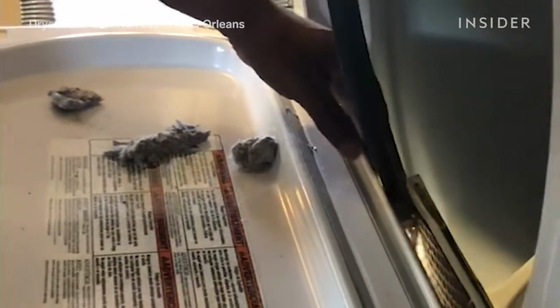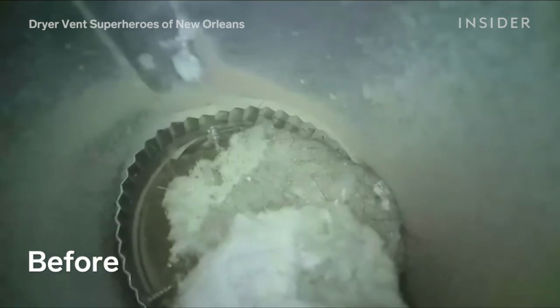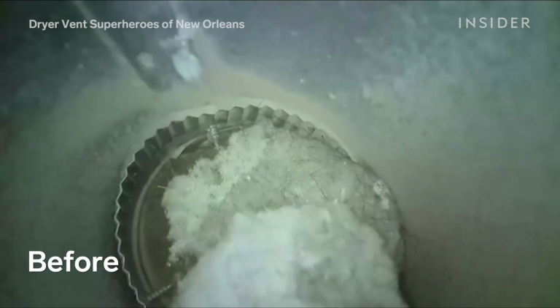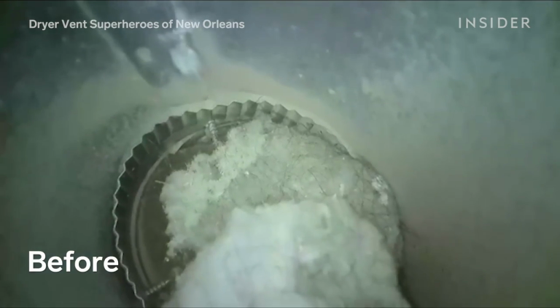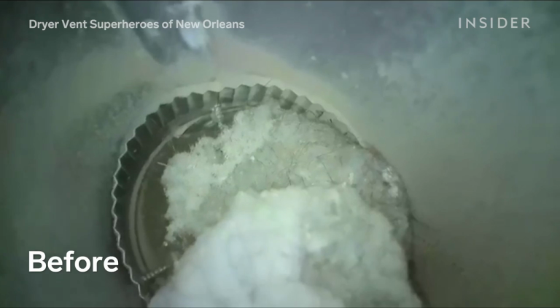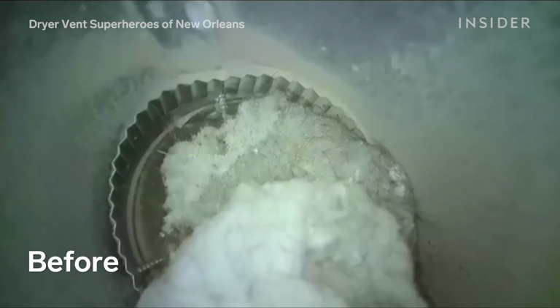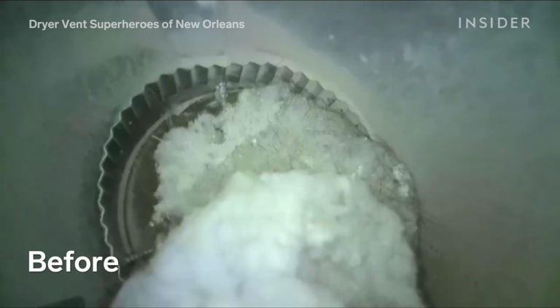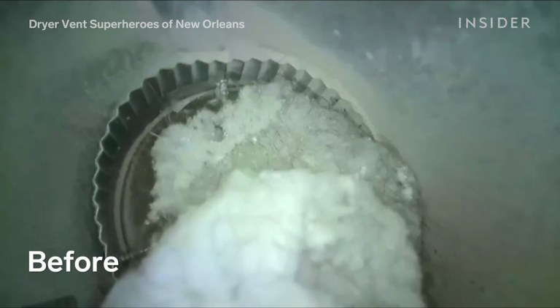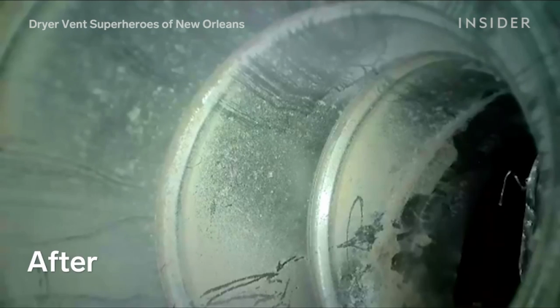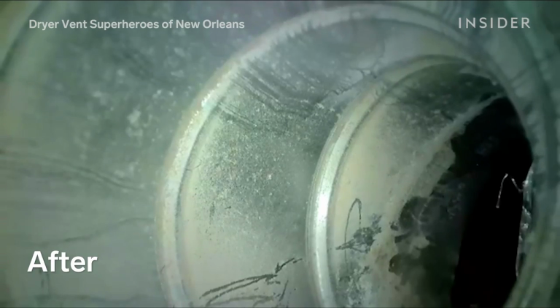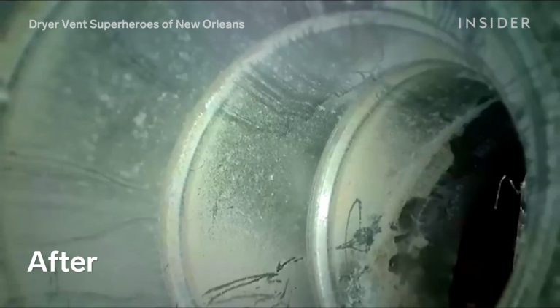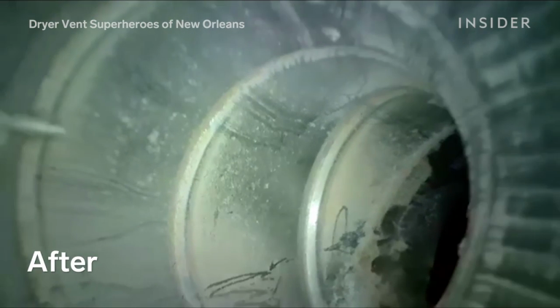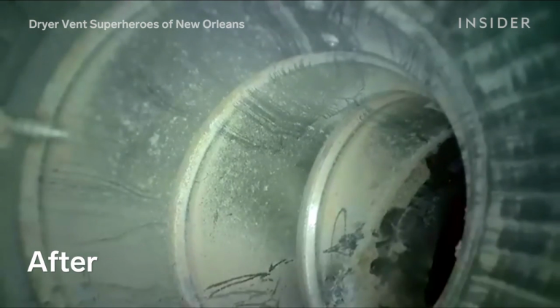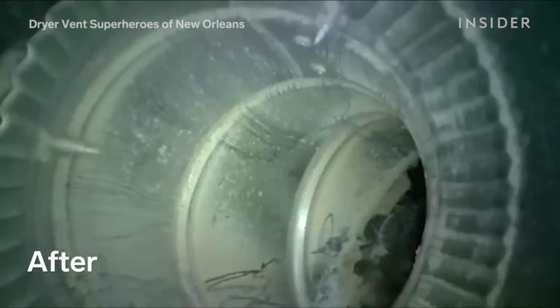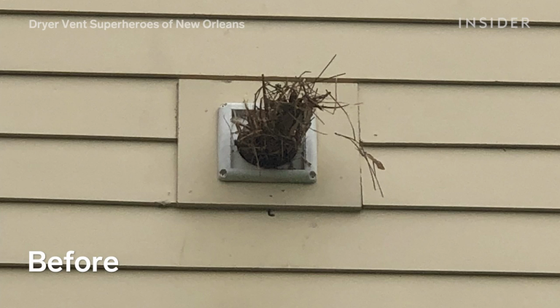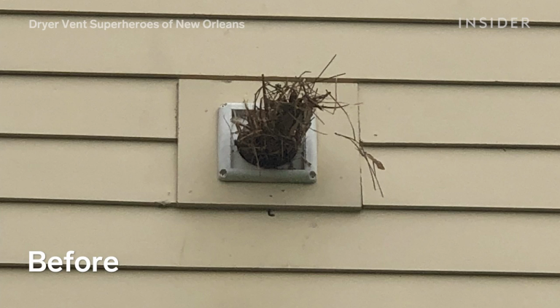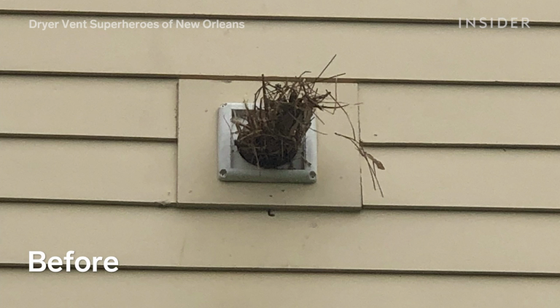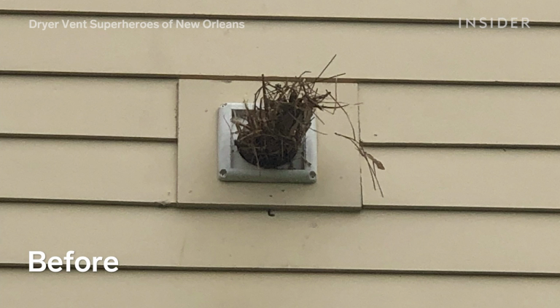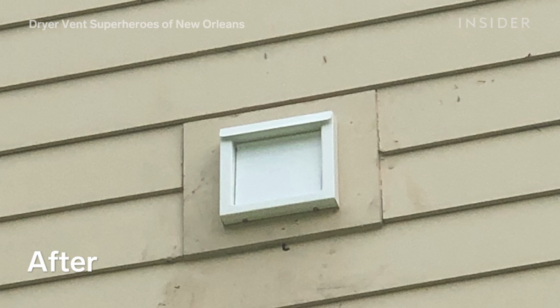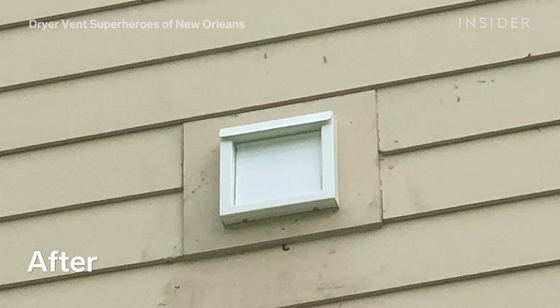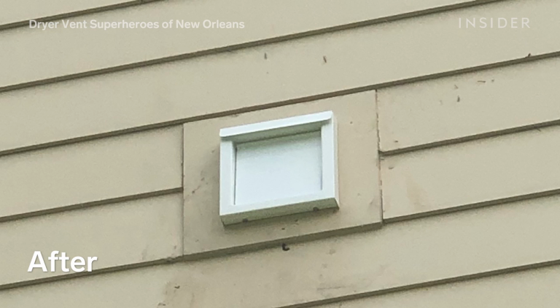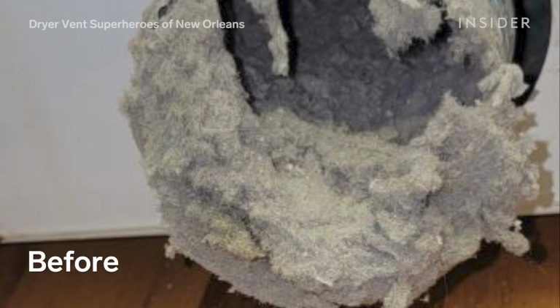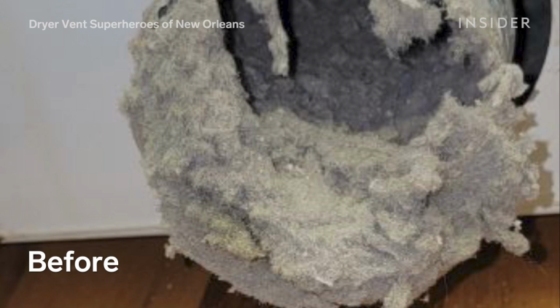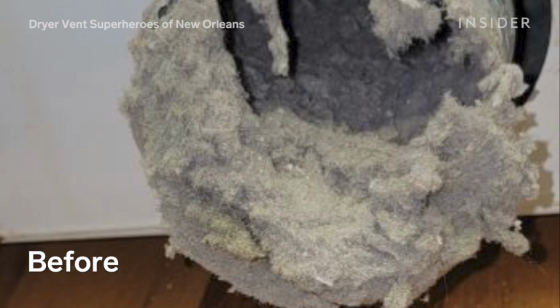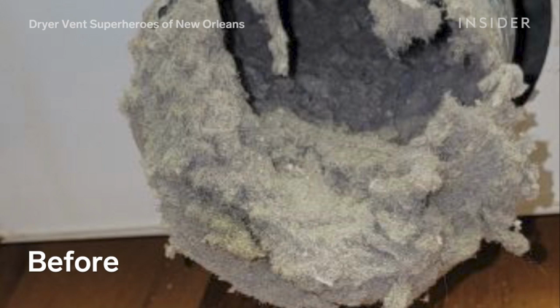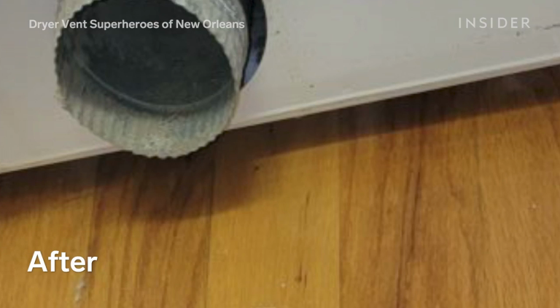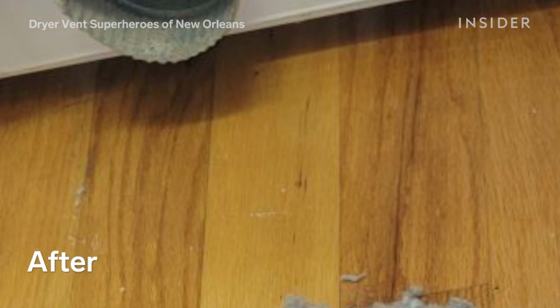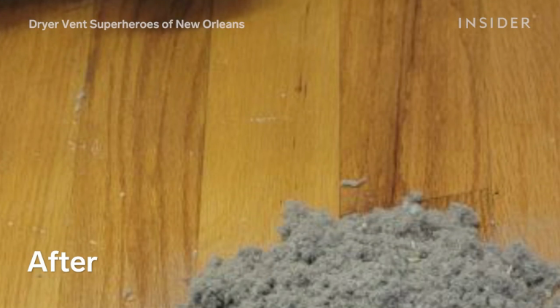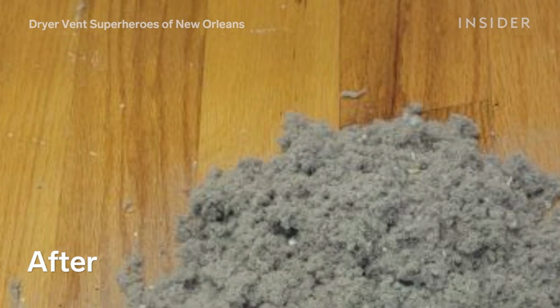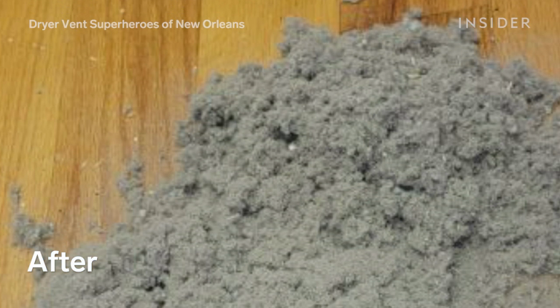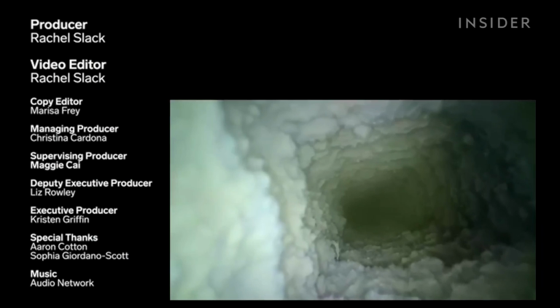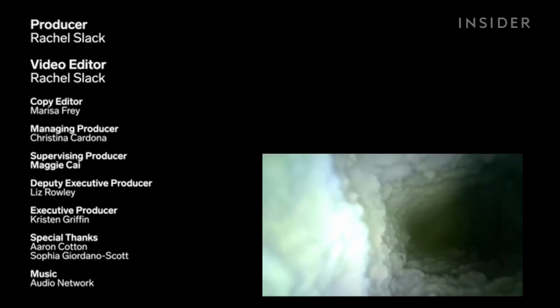I would say the most satisfying part is leaving with the customers all happy and smiling, knowing that they're safe, that their house is safe, and that their product is going to work as they want it to.